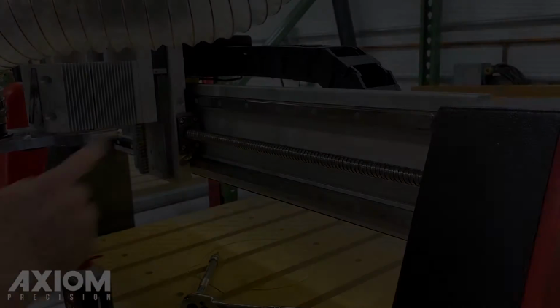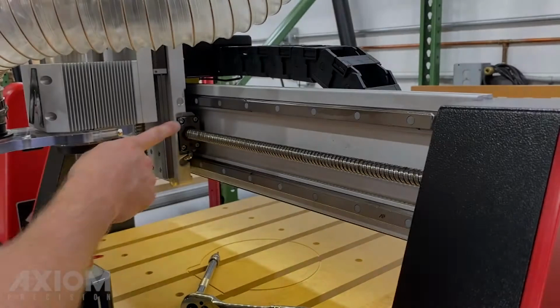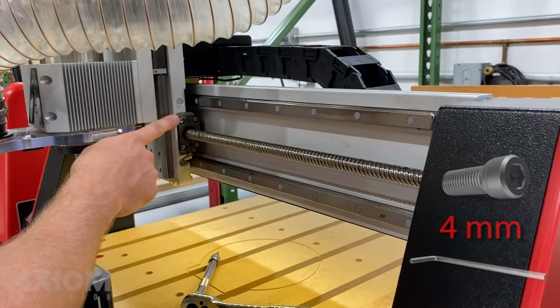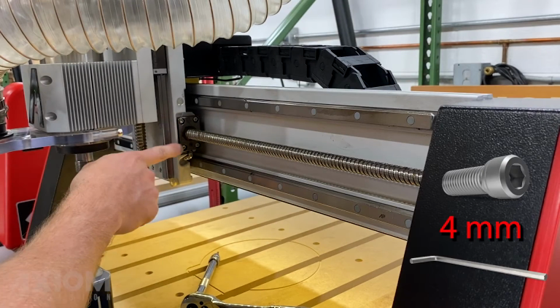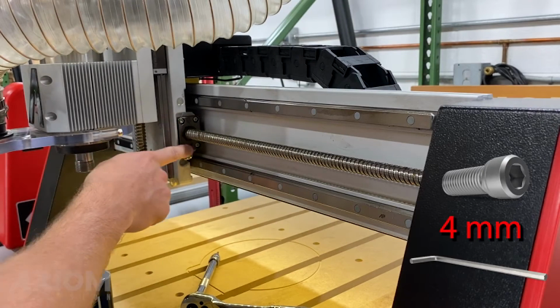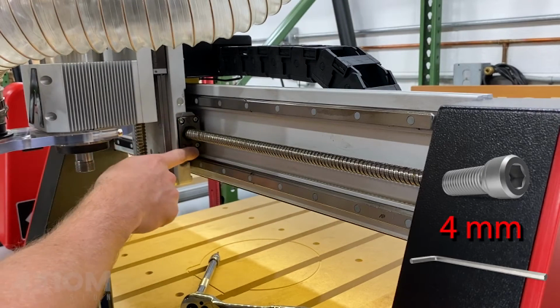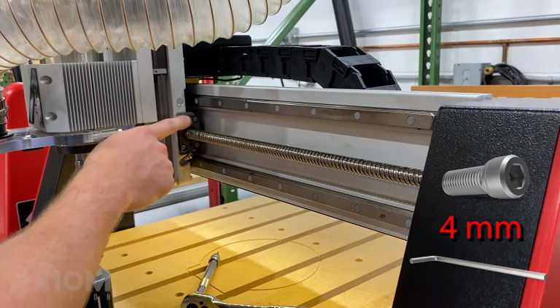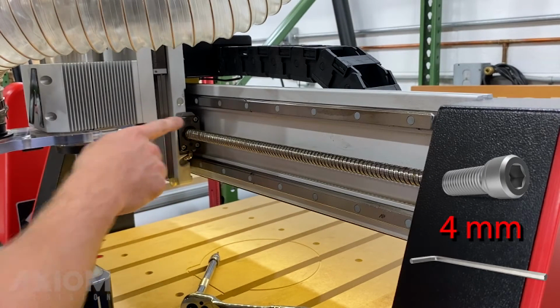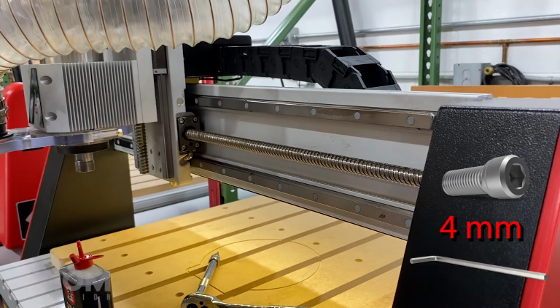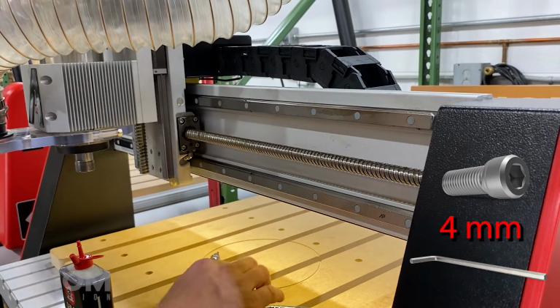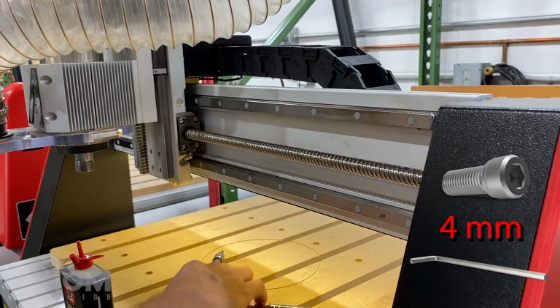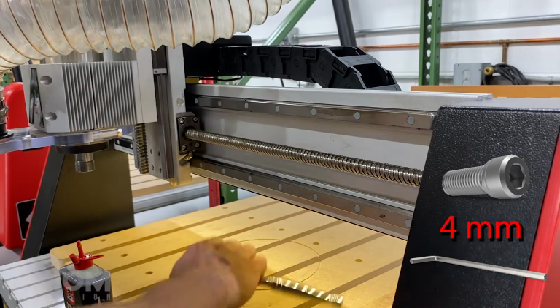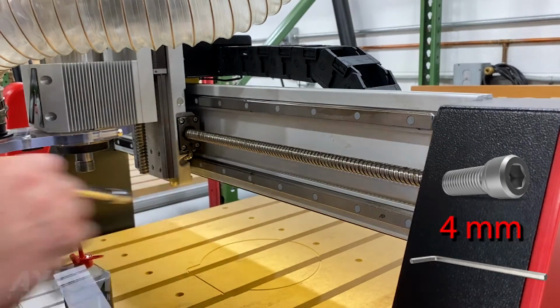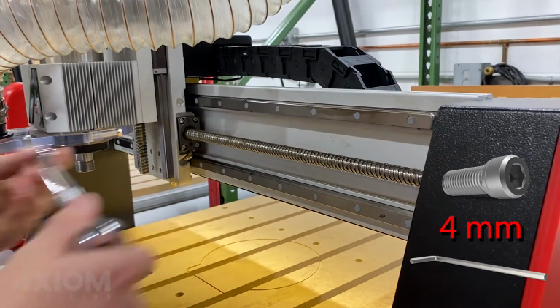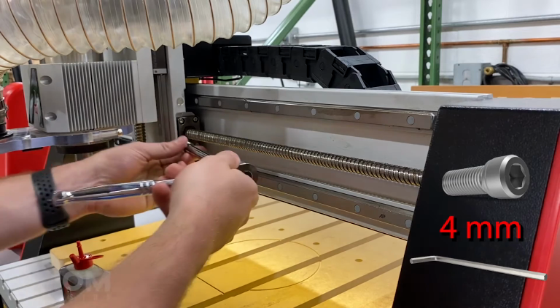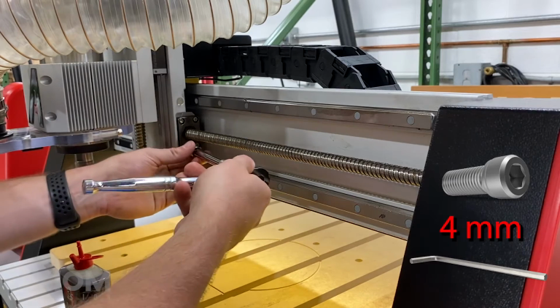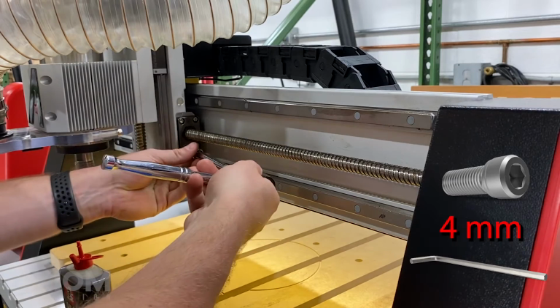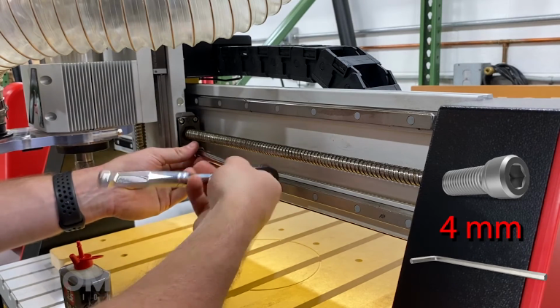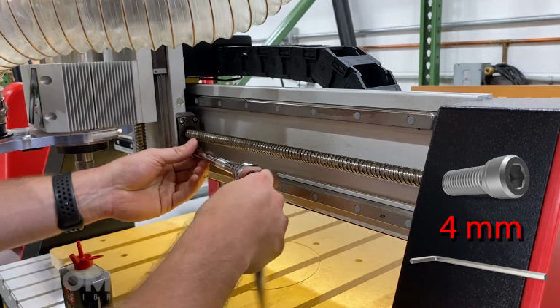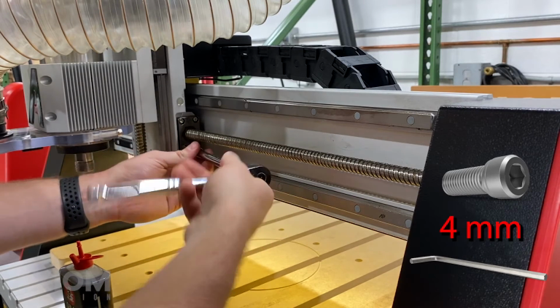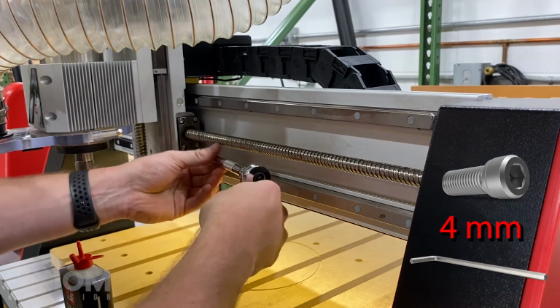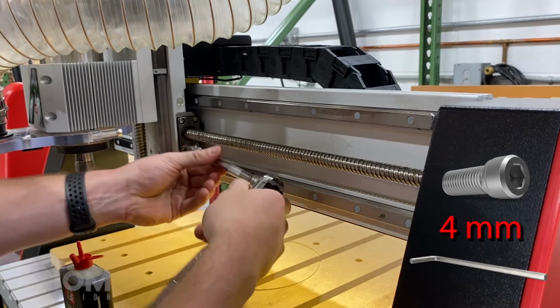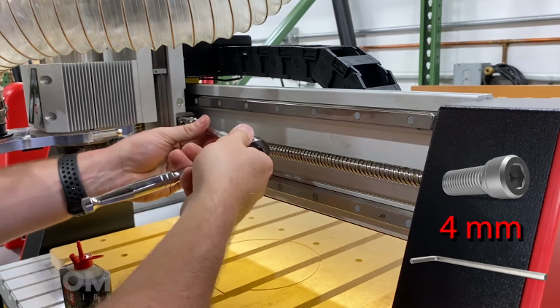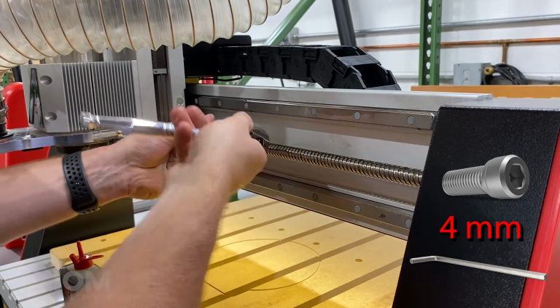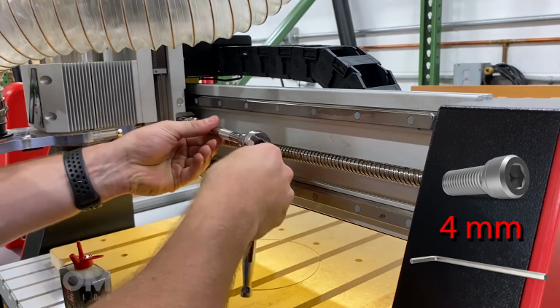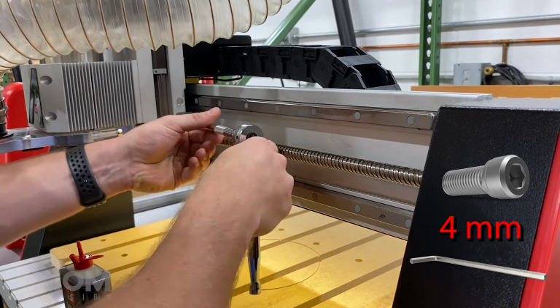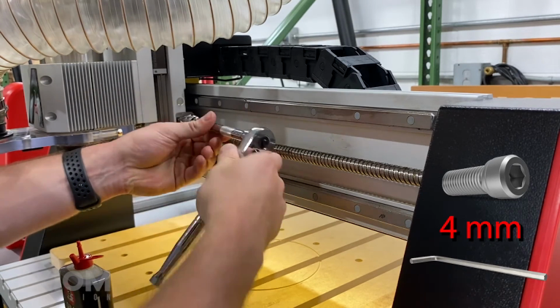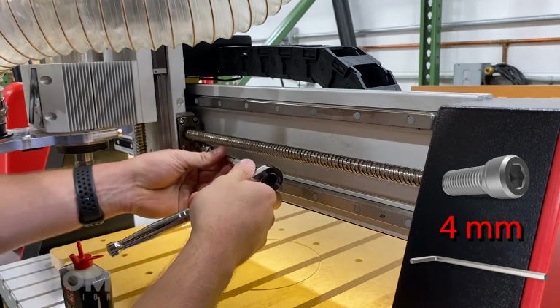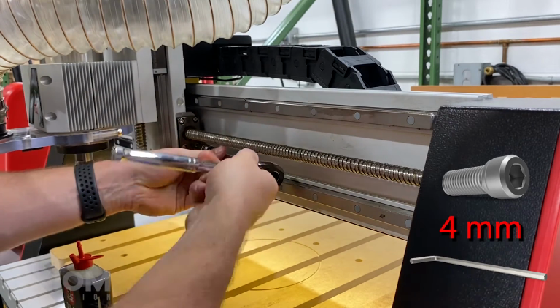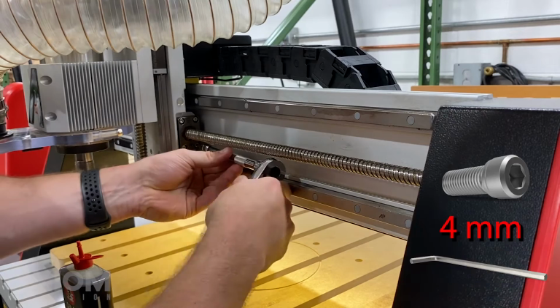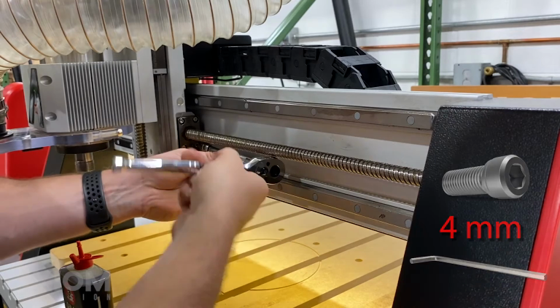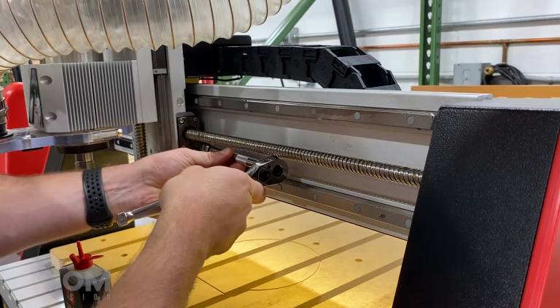We're going to start with the x-axis. We're going to need a four millimeter allen wrench for this operation and we're simply going to loosen and remove the four cap screws holding the ball nut to the spindle assembly.